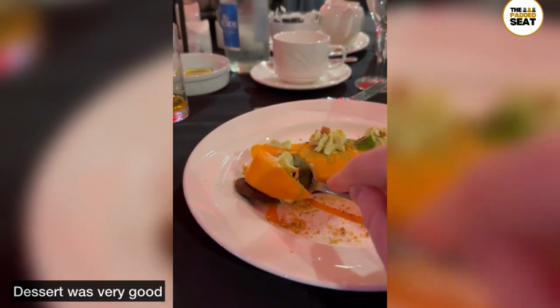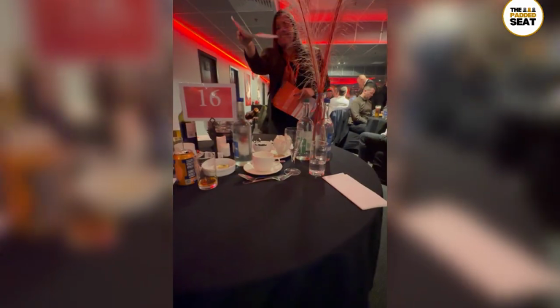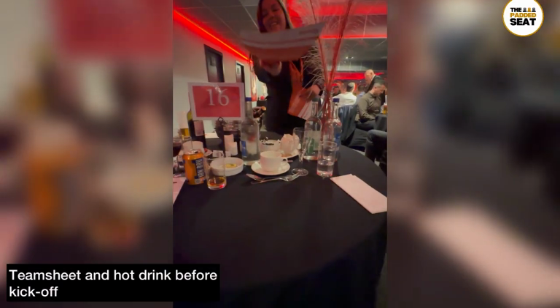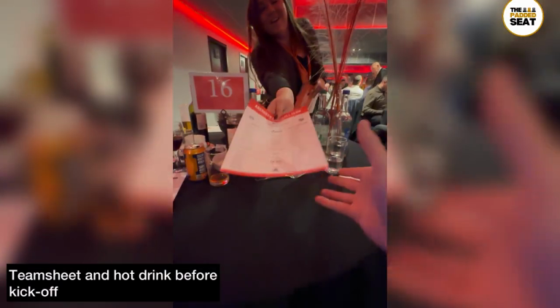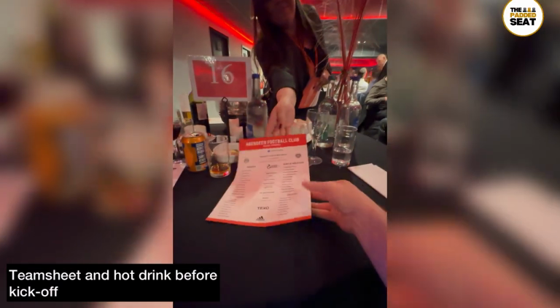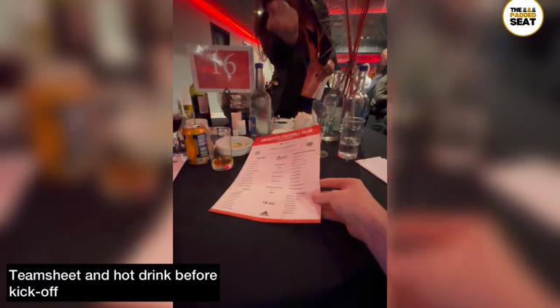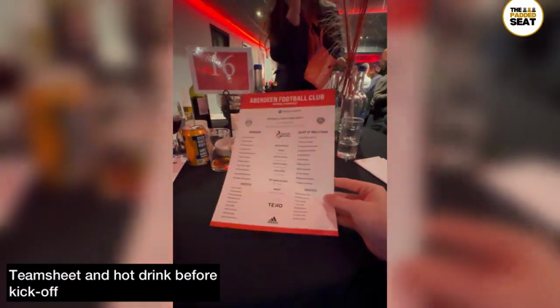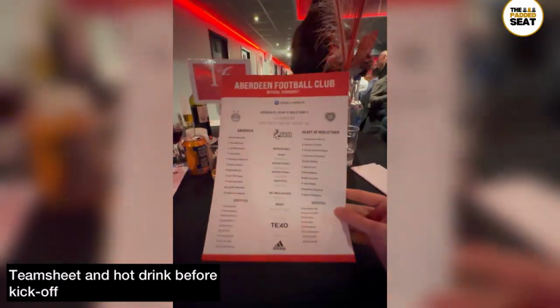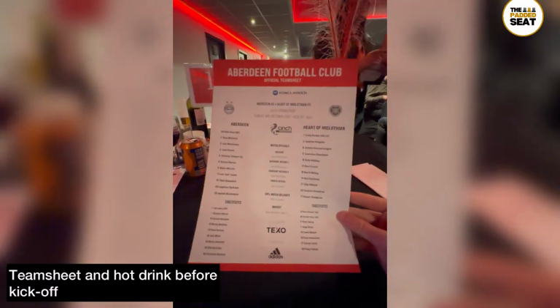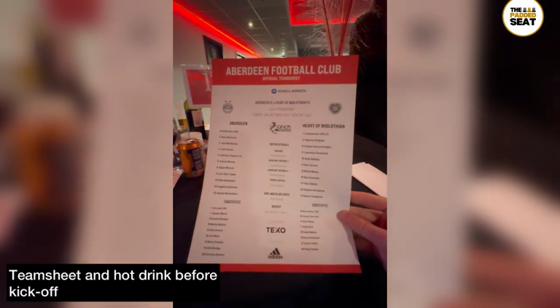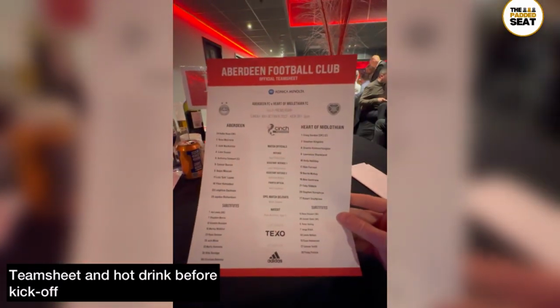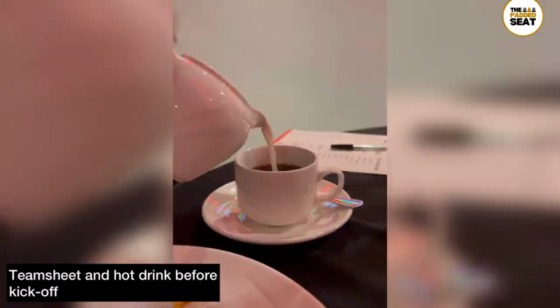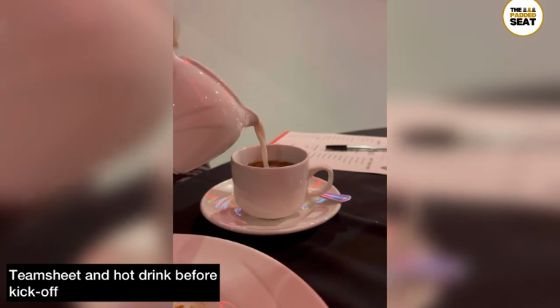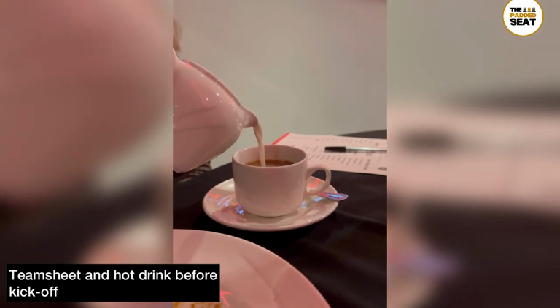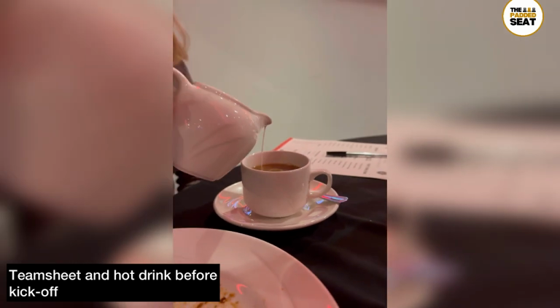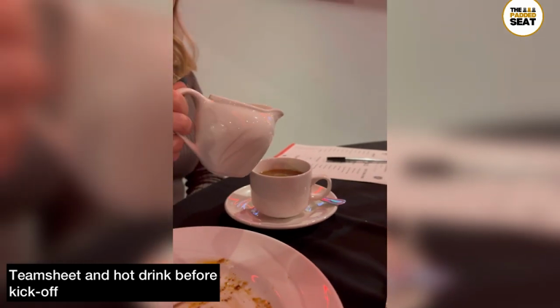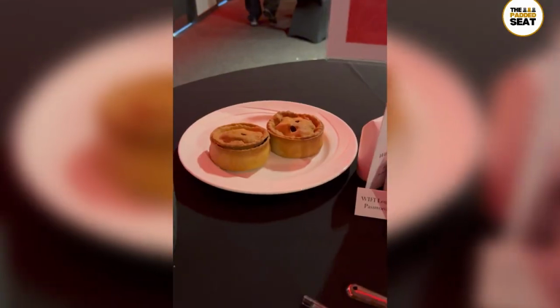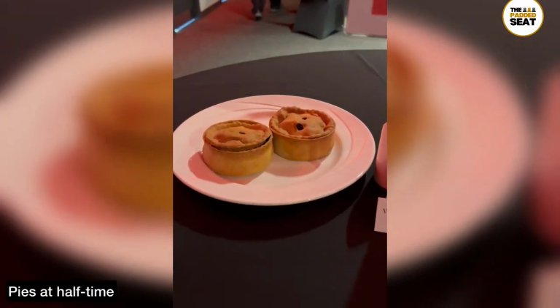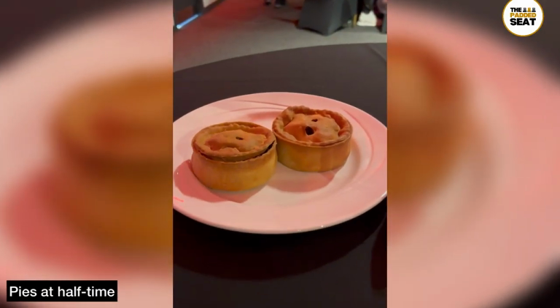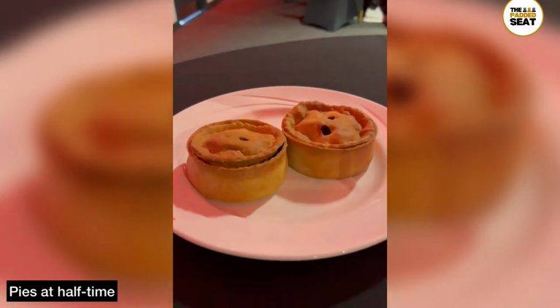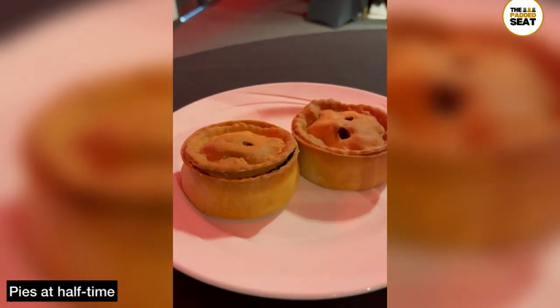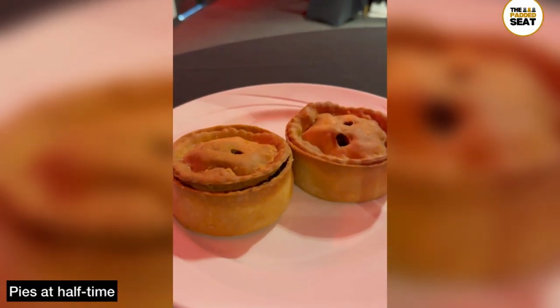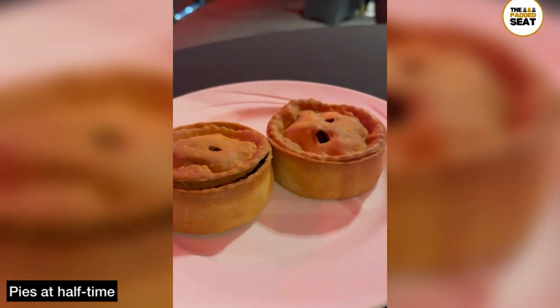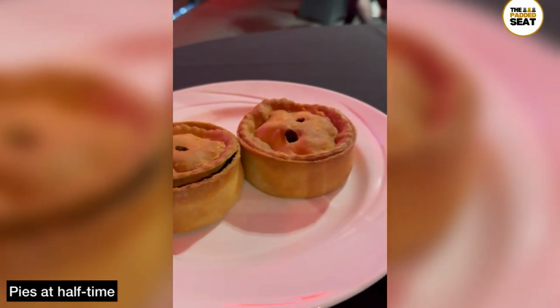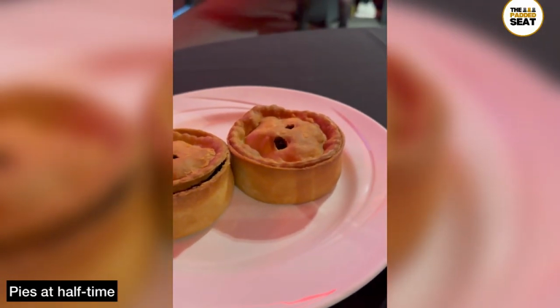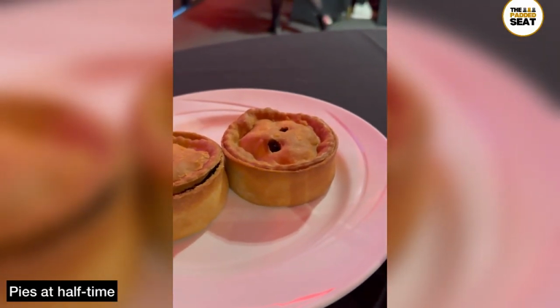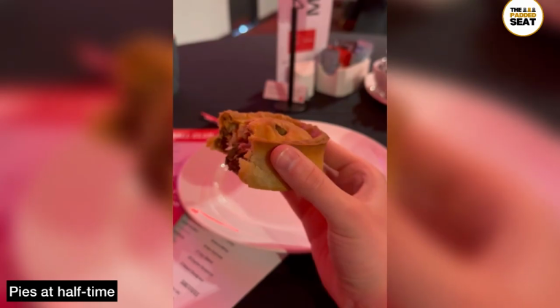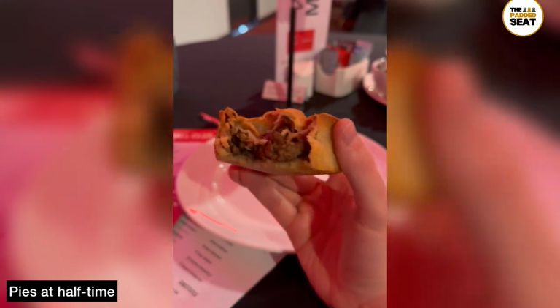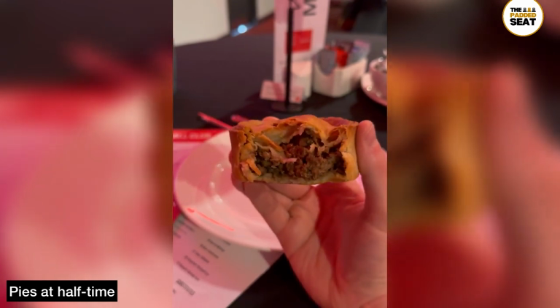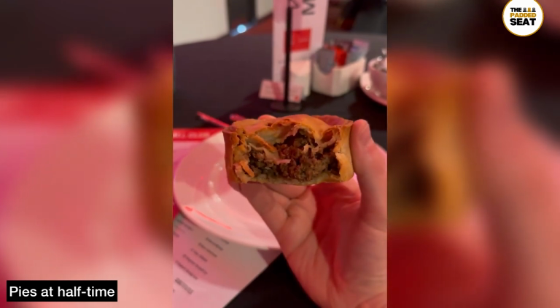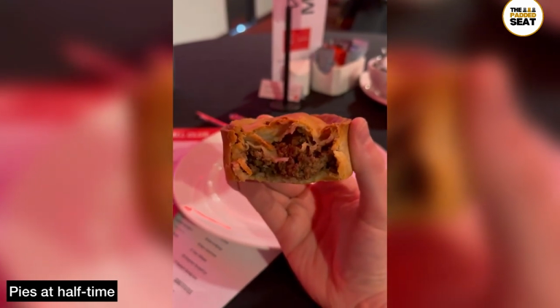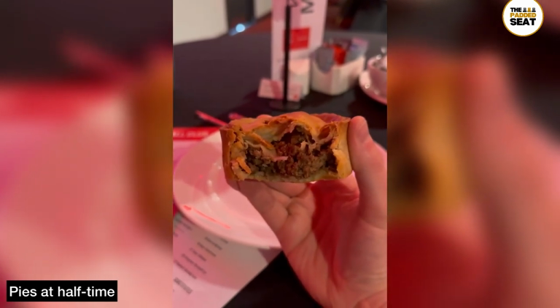About an hour before kickoff you receive a team sheet, which is delivered to your table, and you can grab a hot drink. At half time, make sure you're still hungry, because every guest receives a pie — and these were top draw.